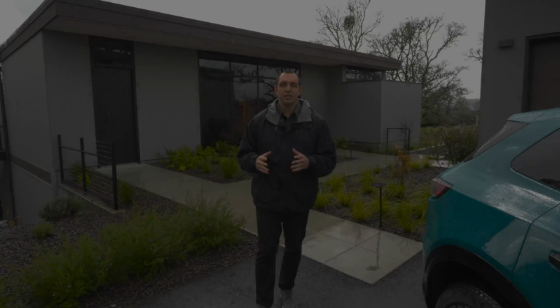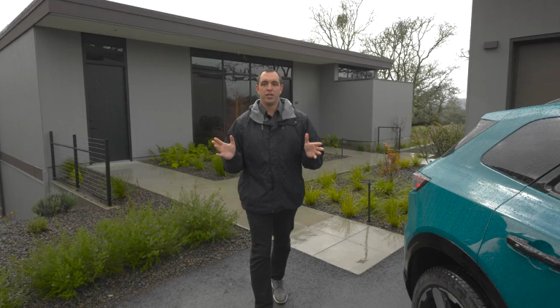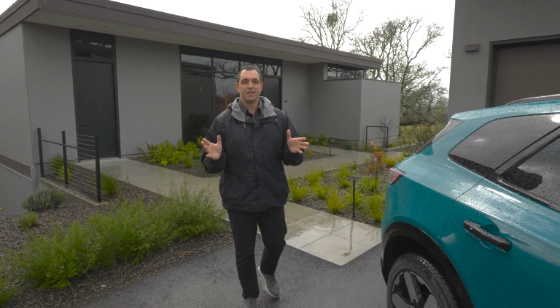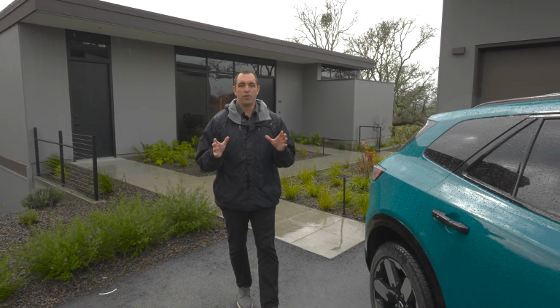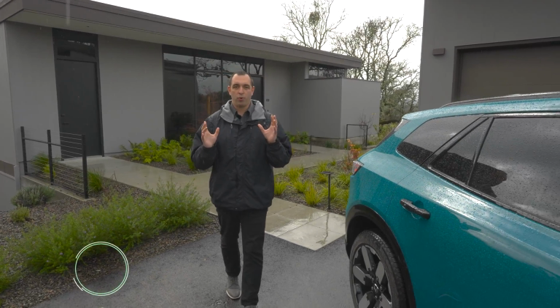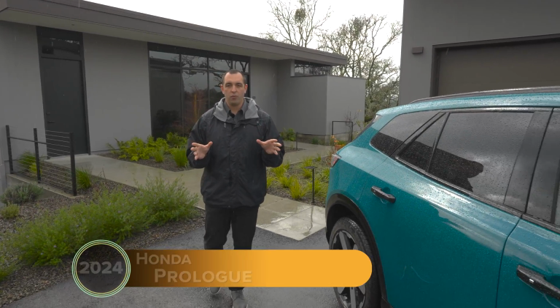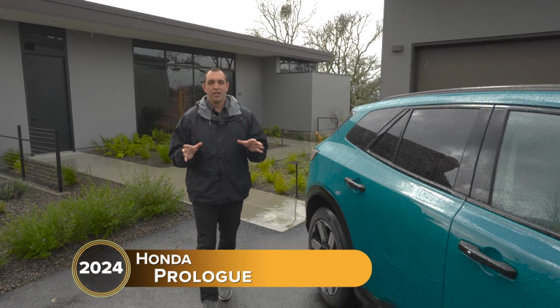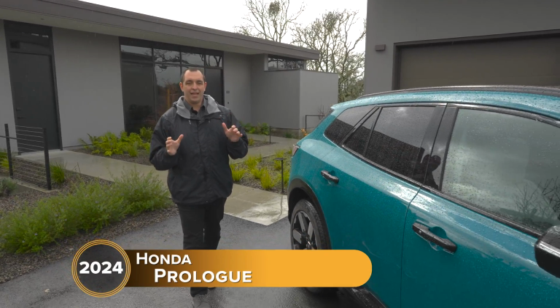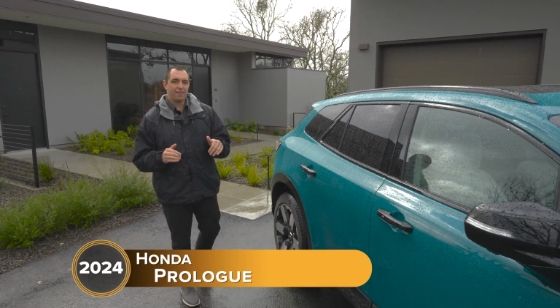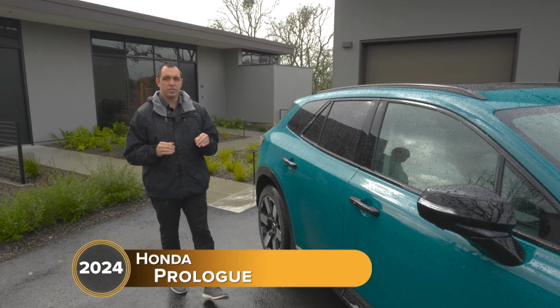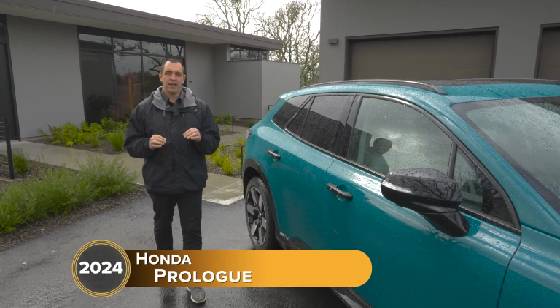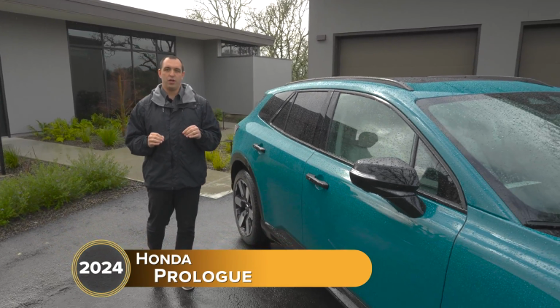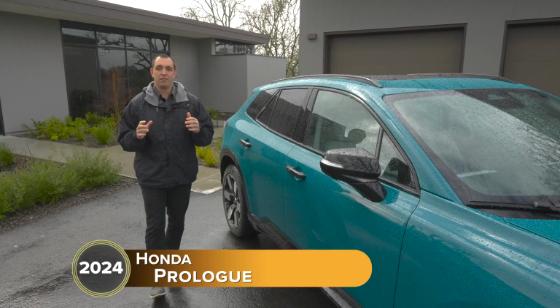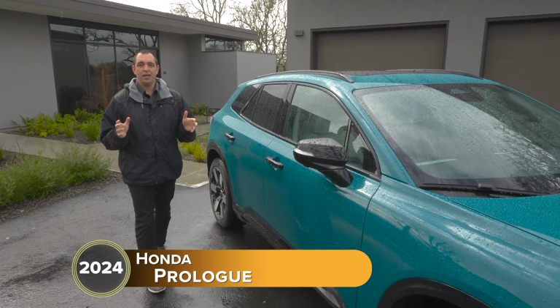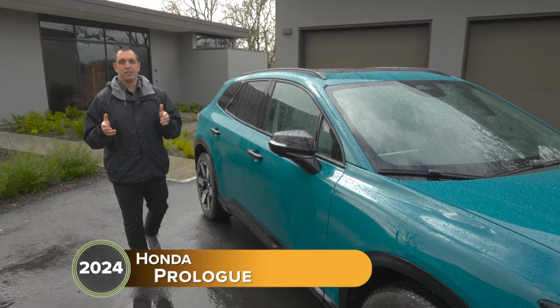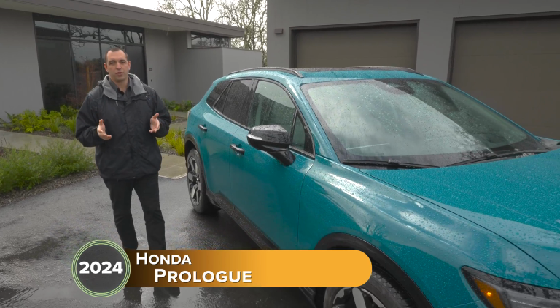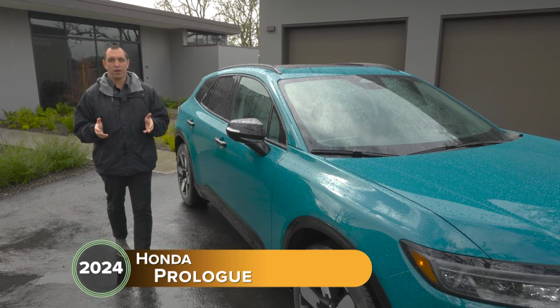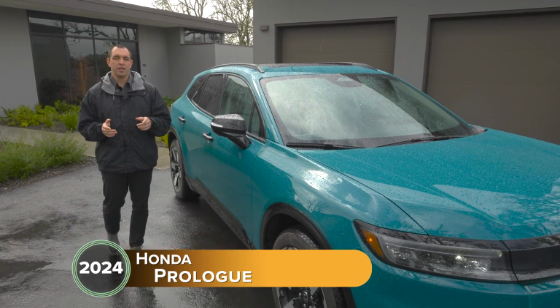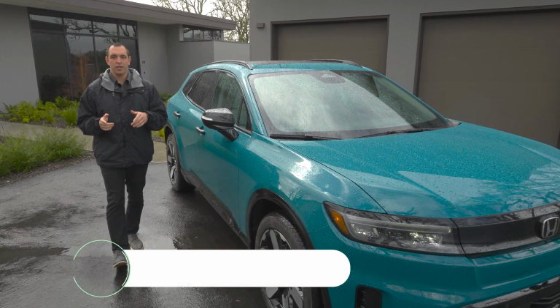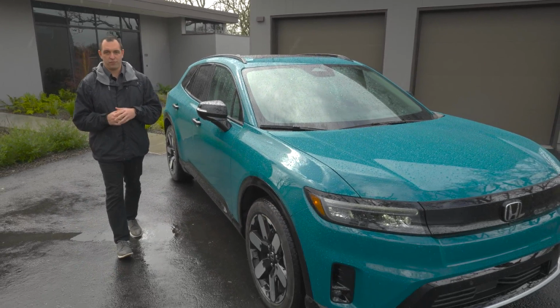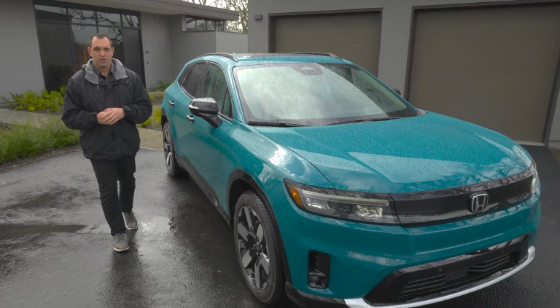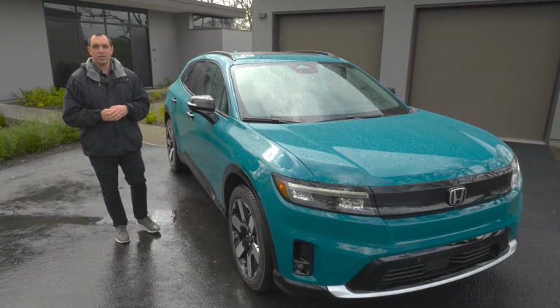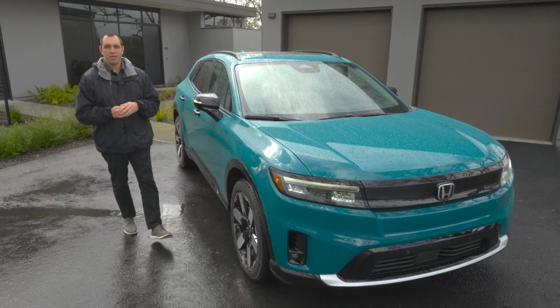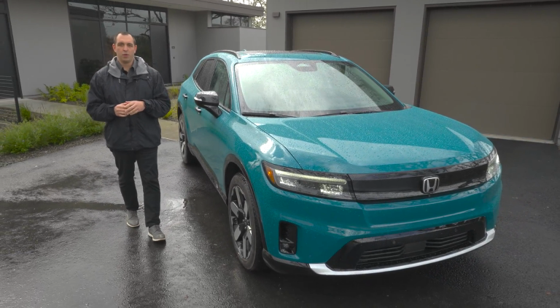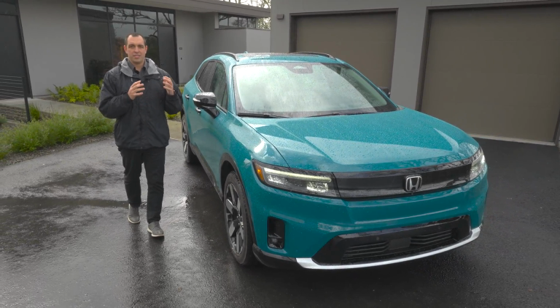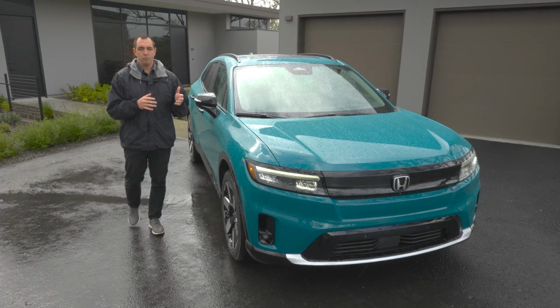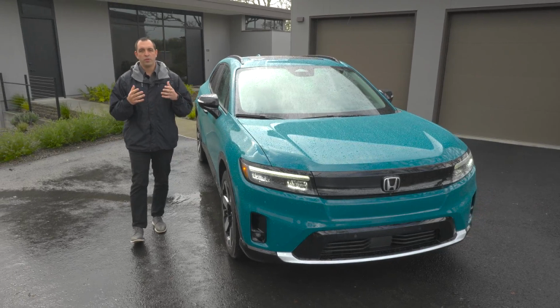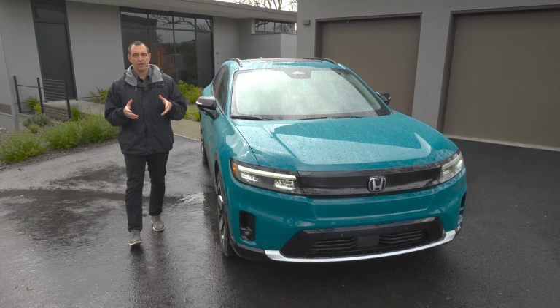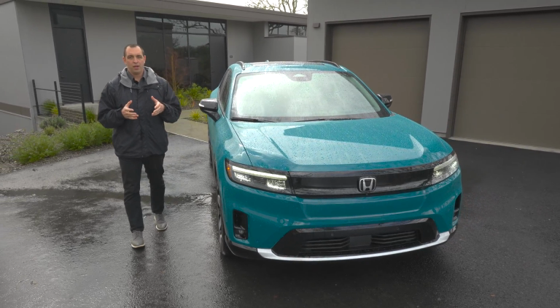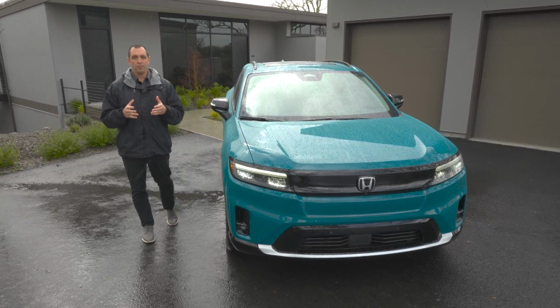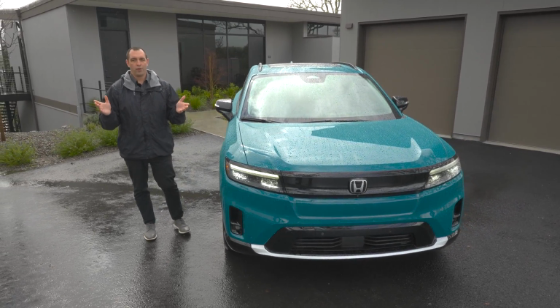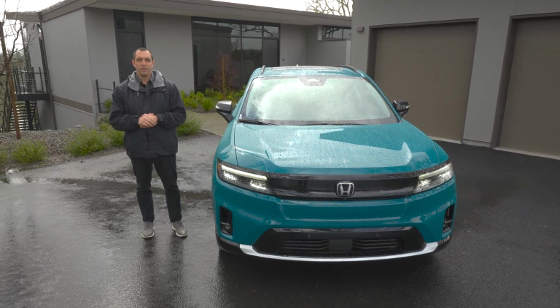Today we had a chance to spend time with the Honda Prologue, which to date is I think the most significant entry Honda has ever made into the electric car market, but it is certainly not their first. So let's take a minute to see what Honda's done, what they're doing, and hopefully where they're heading in the future.